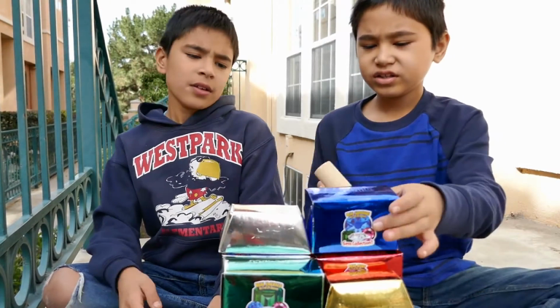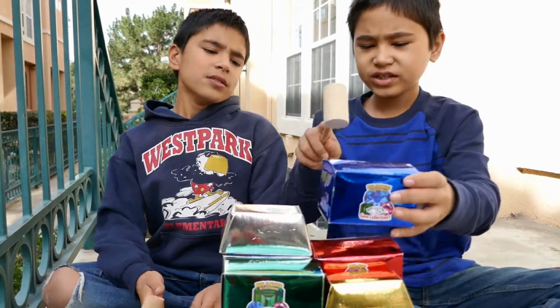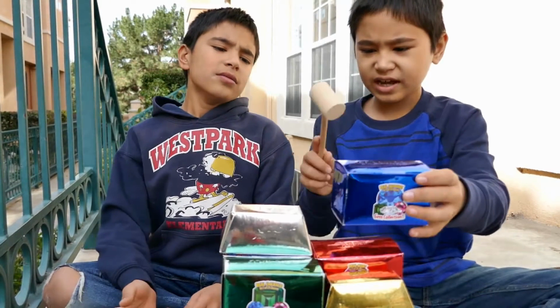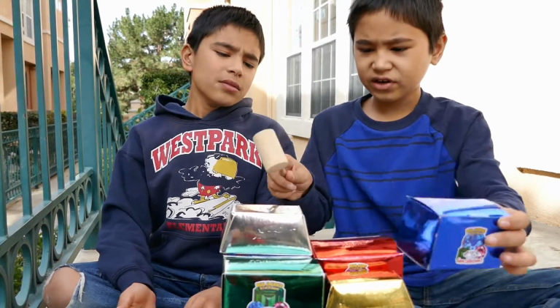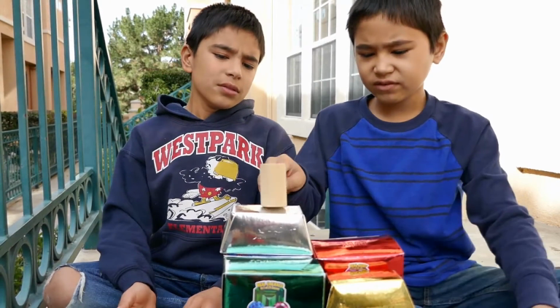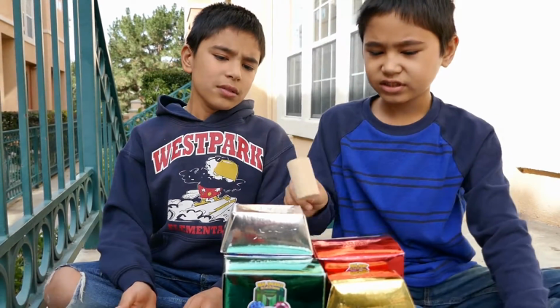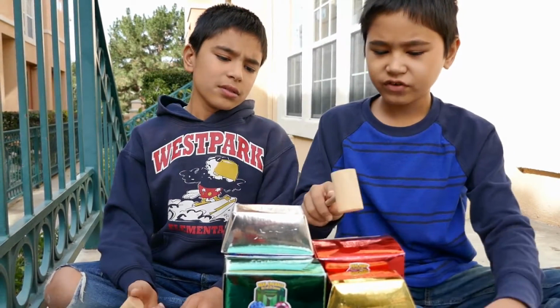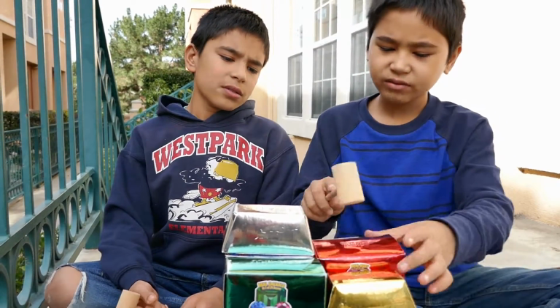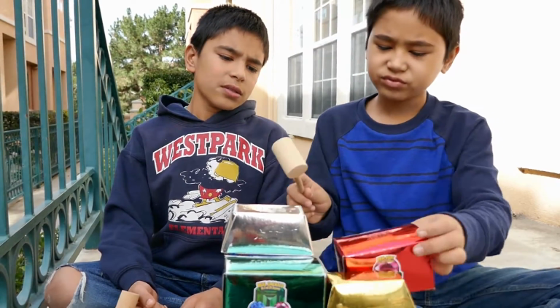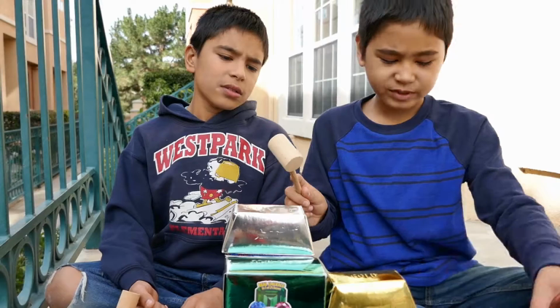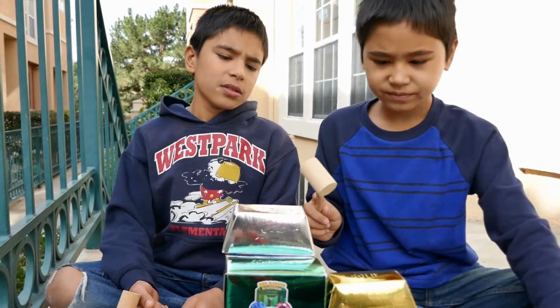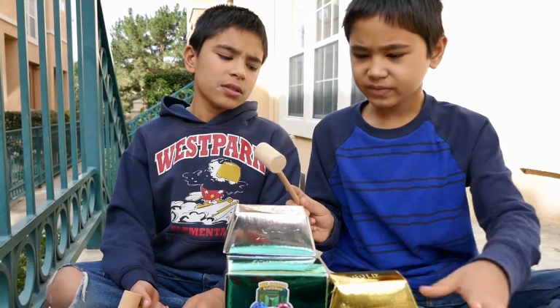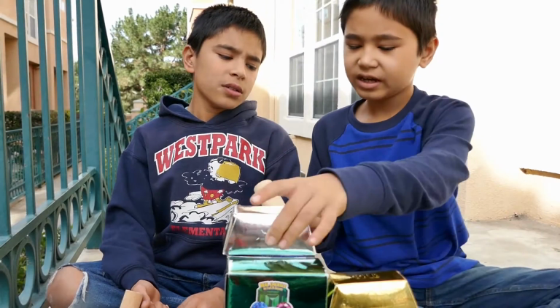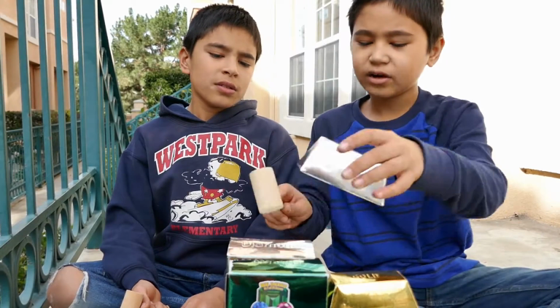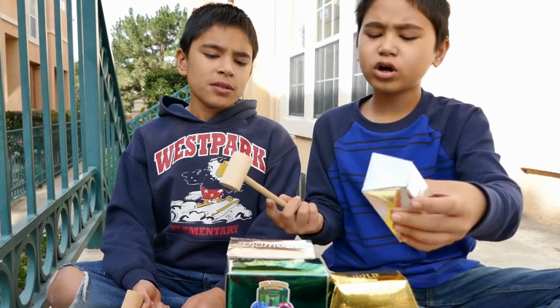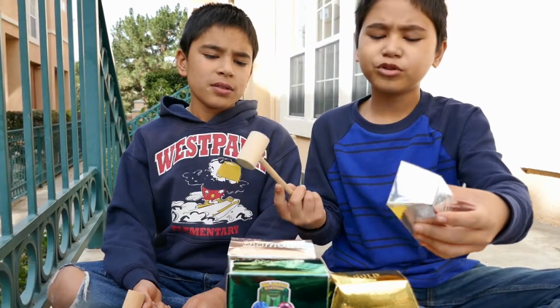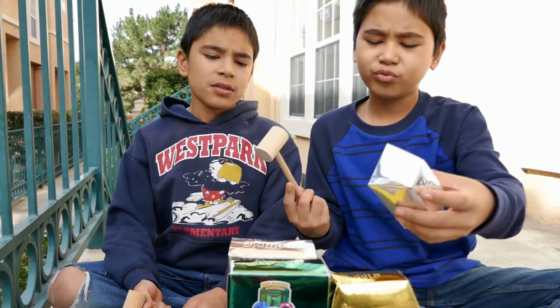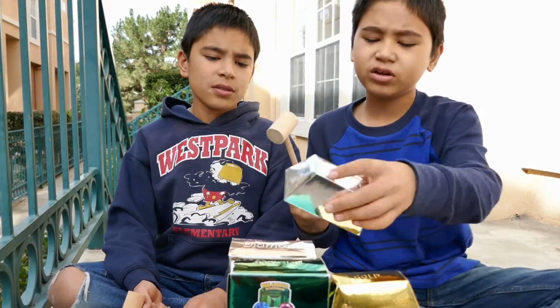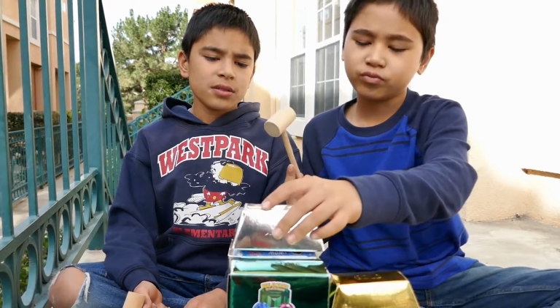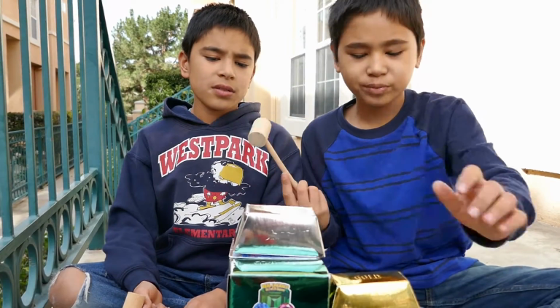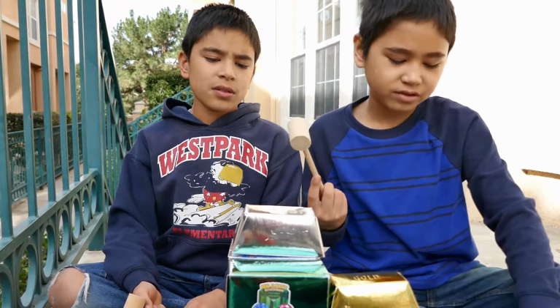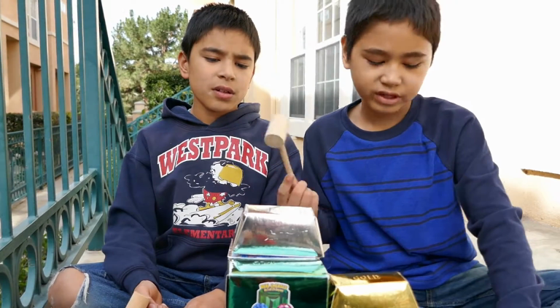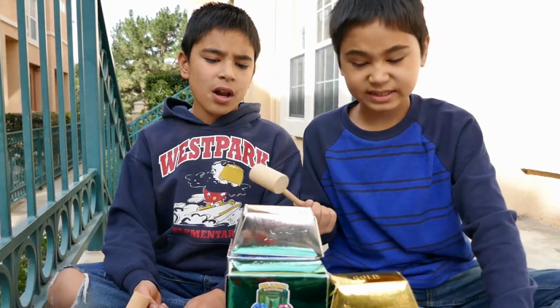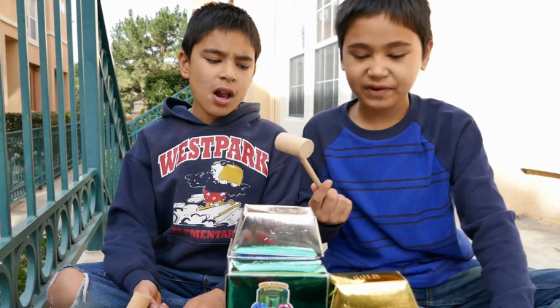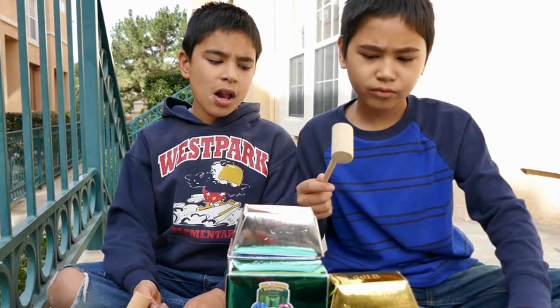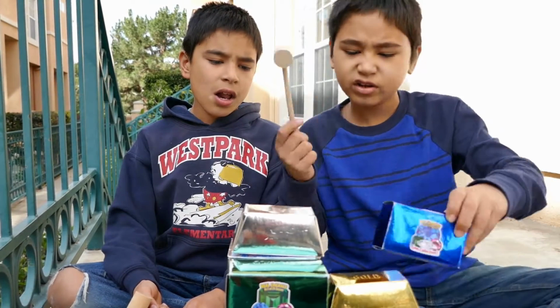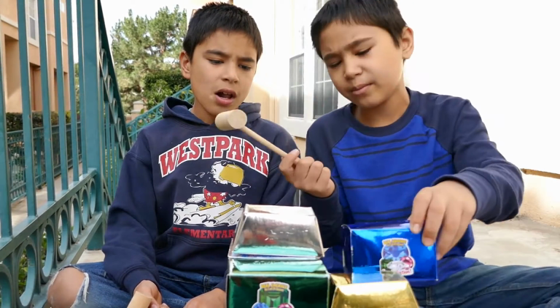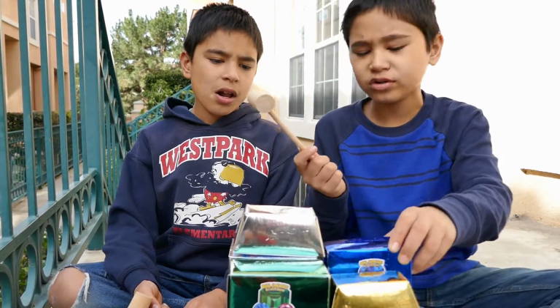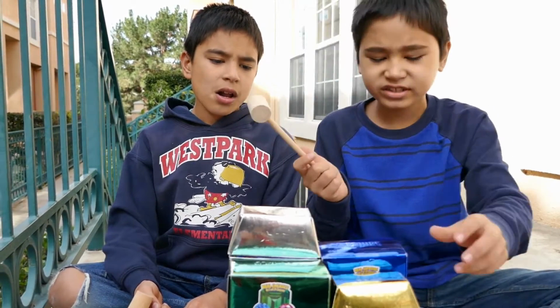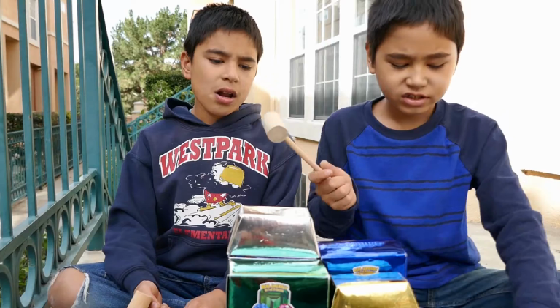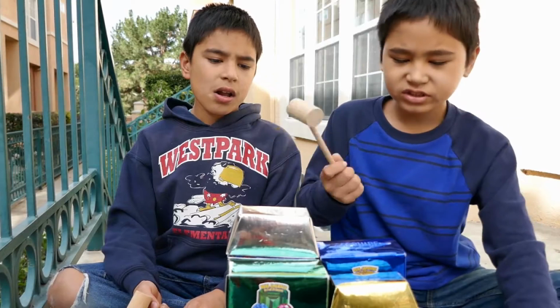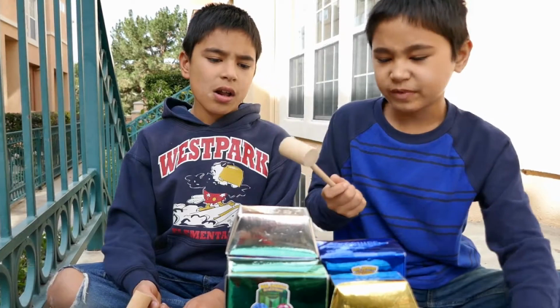This one is sapphire, that one's silver, that one's ruby, and they all come with real ruby, real sapphire, real emerald, or something.